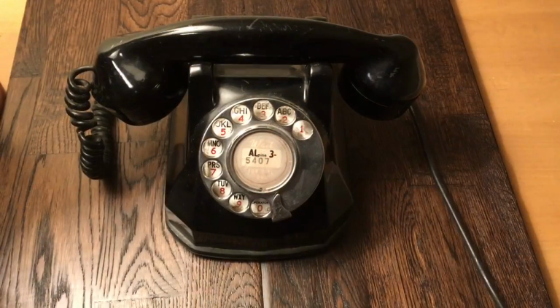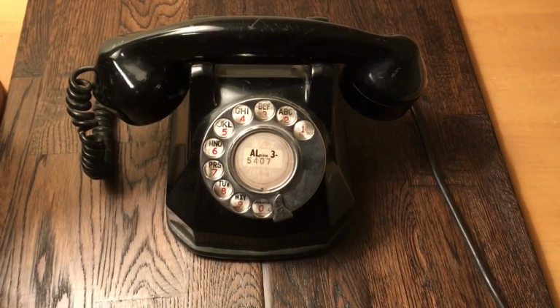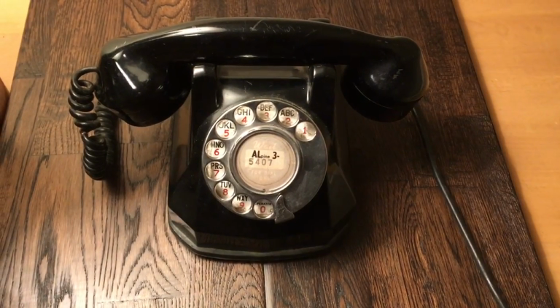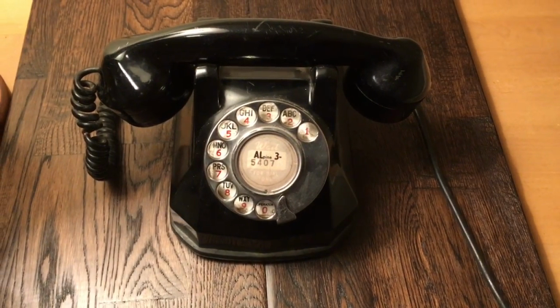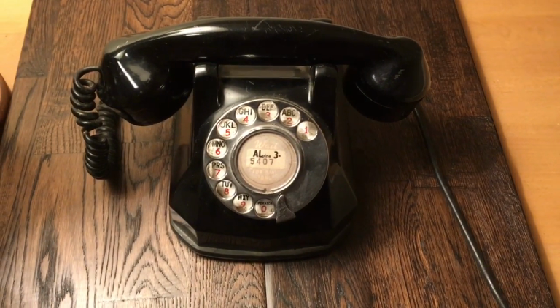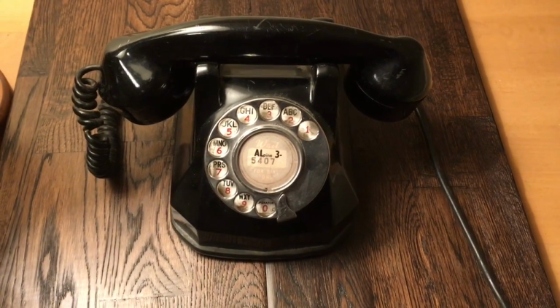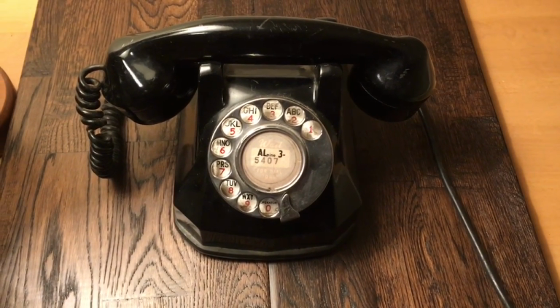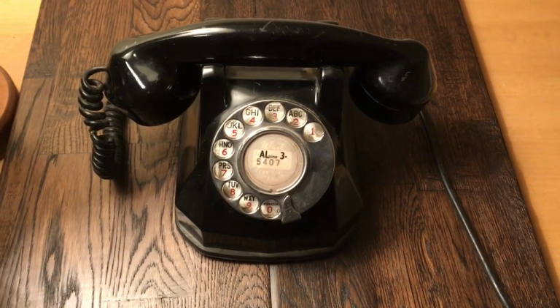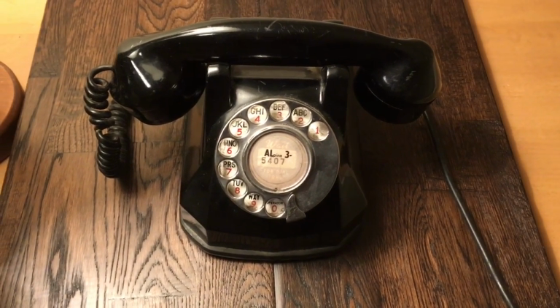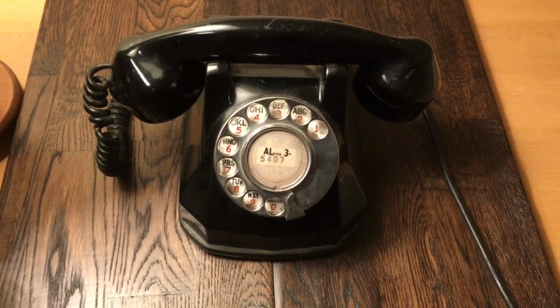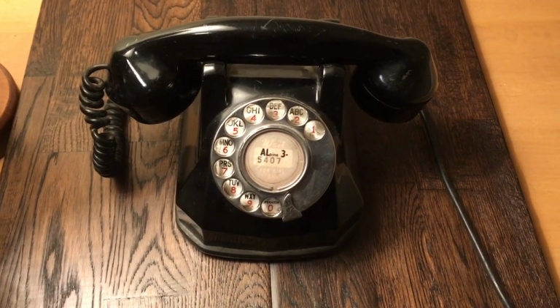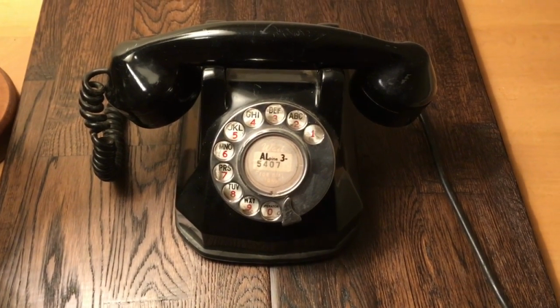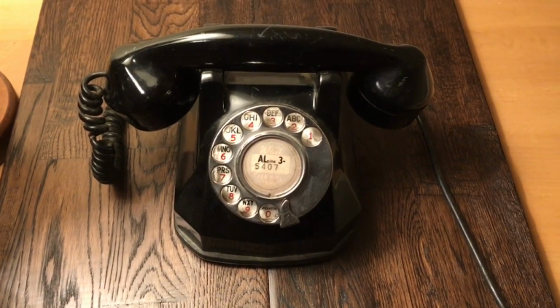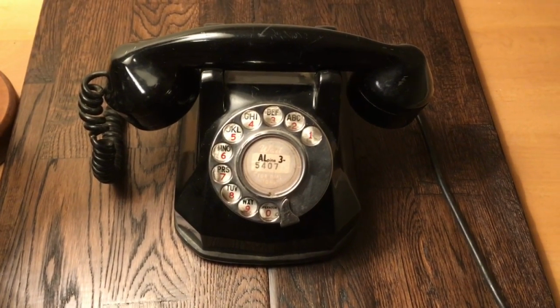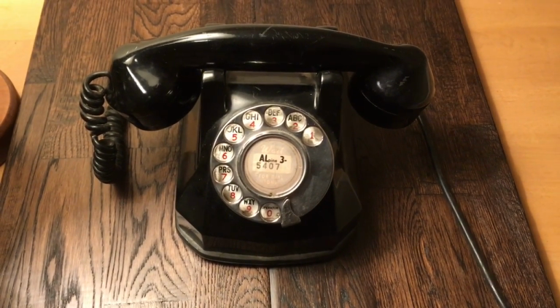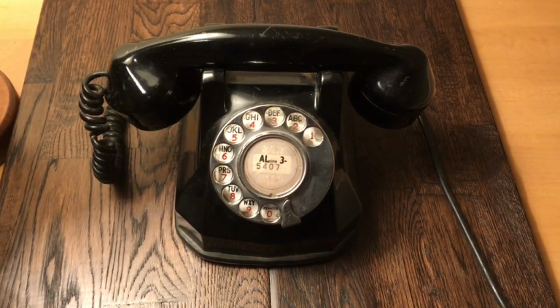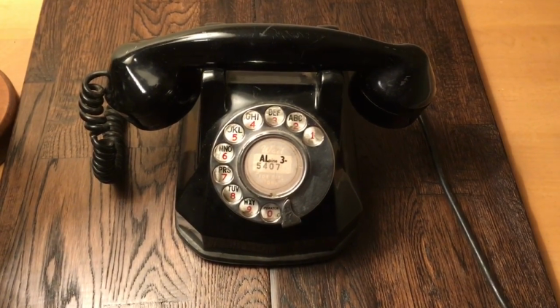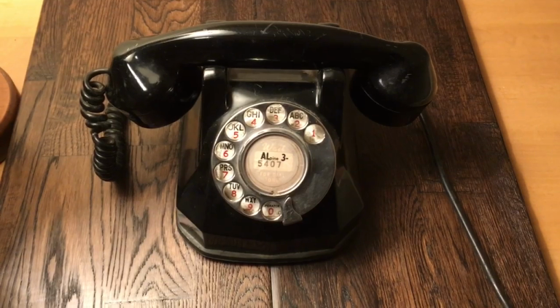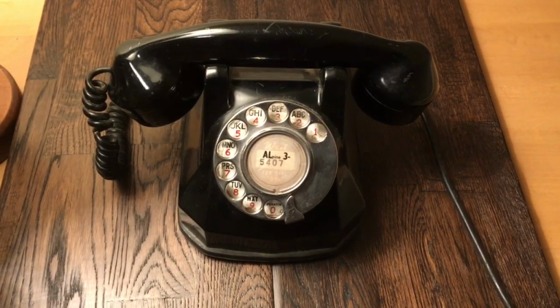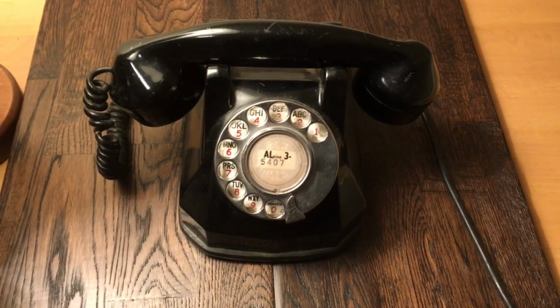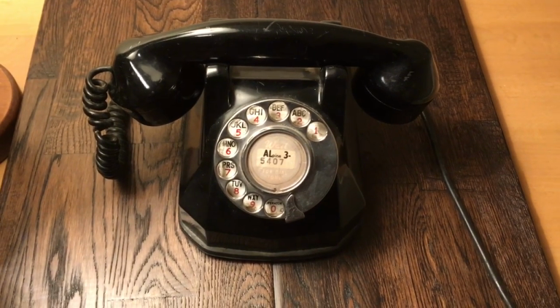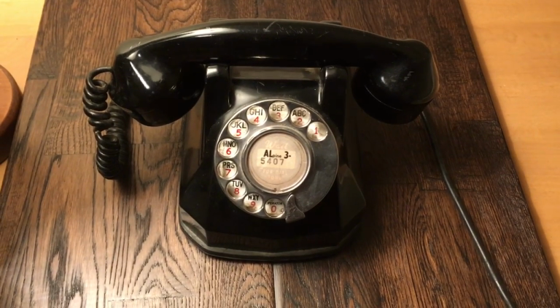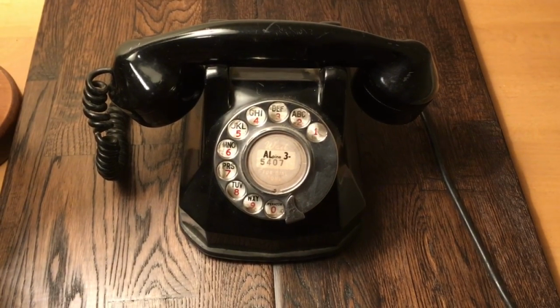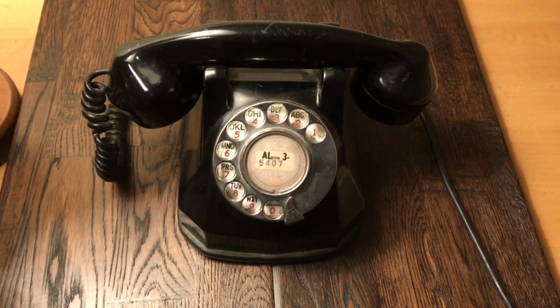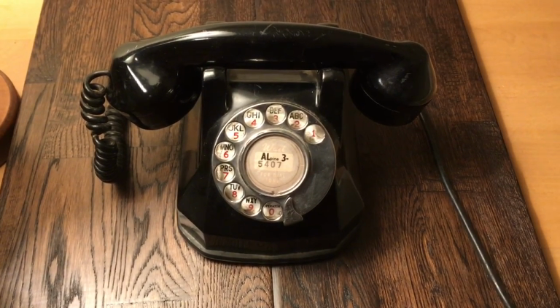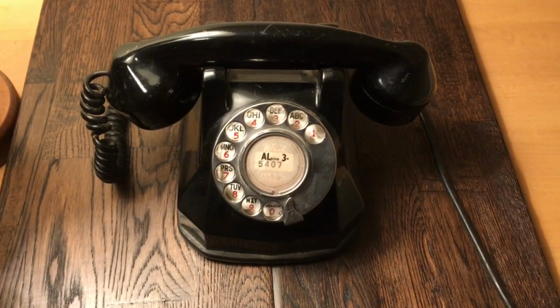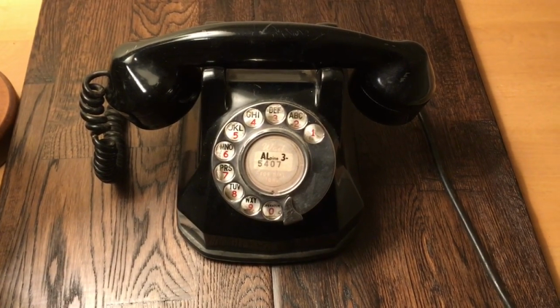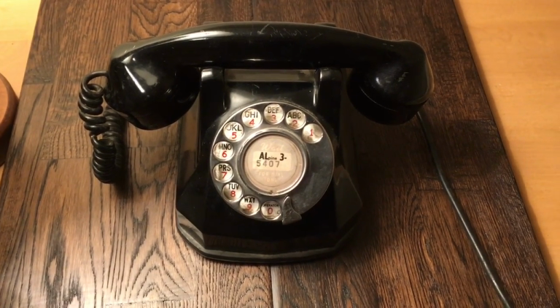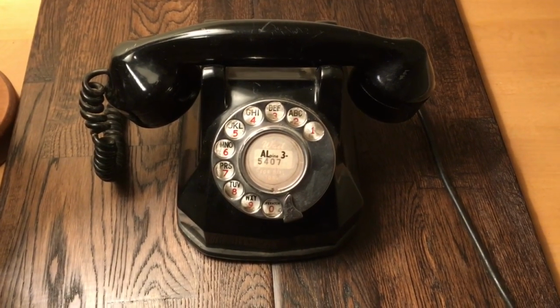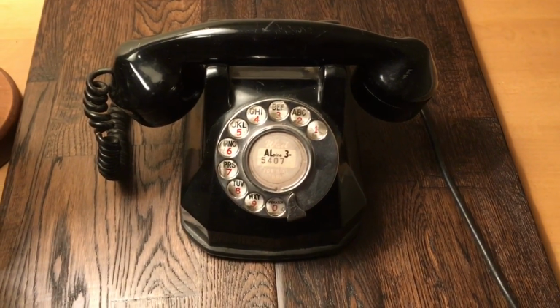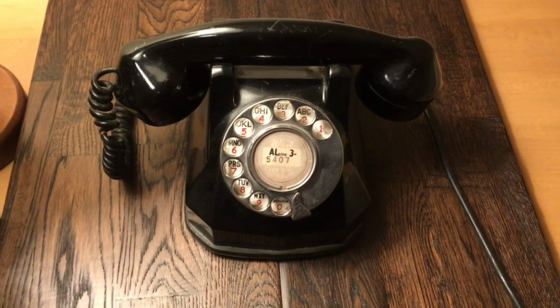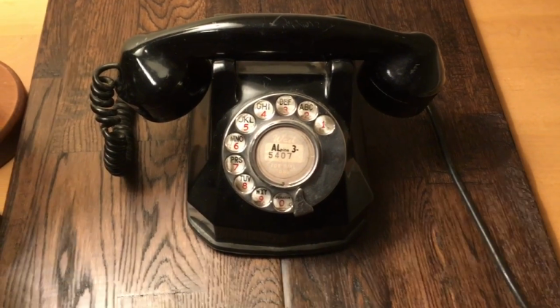Hello everybody and welcome back to Something Phony's YouTube channel. Today we're going to be doing an overview and ringing demonstration of our Automatic Electric Type 41 monophone.